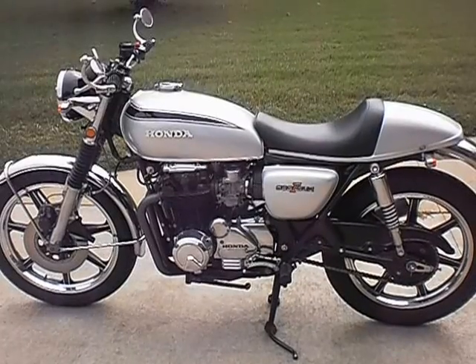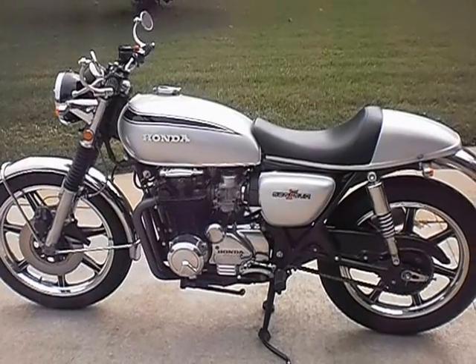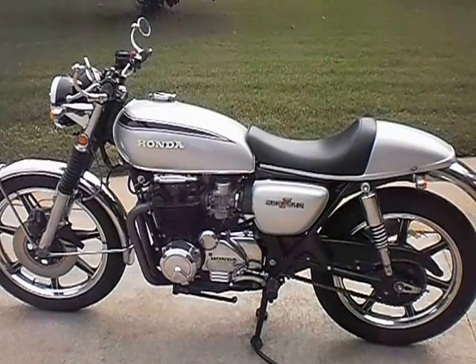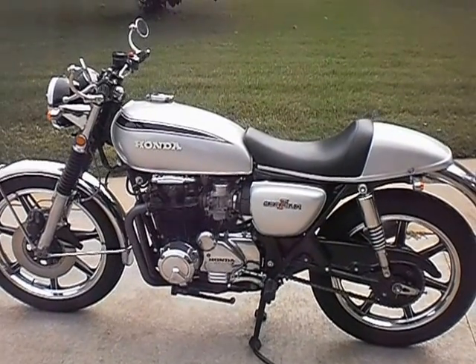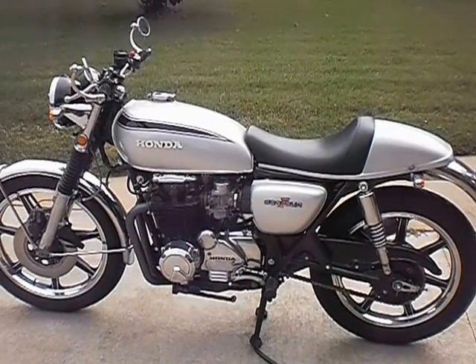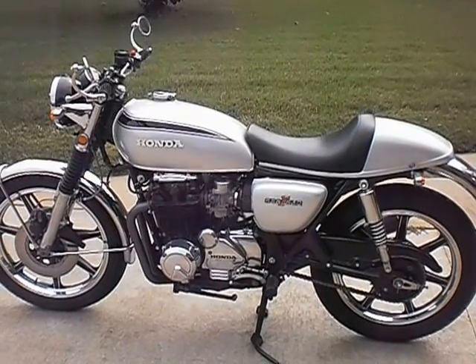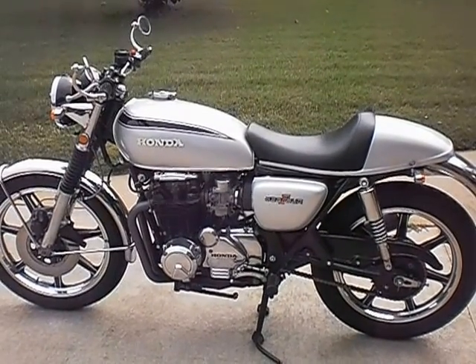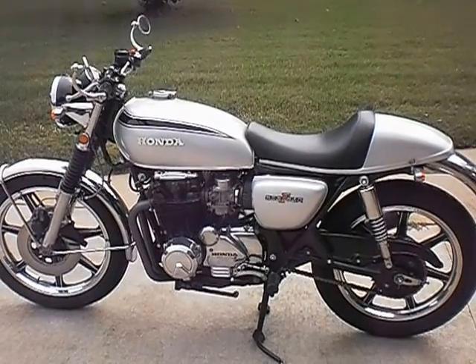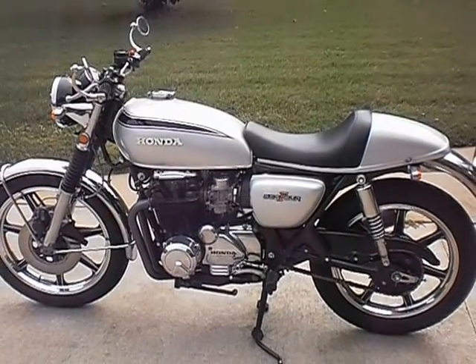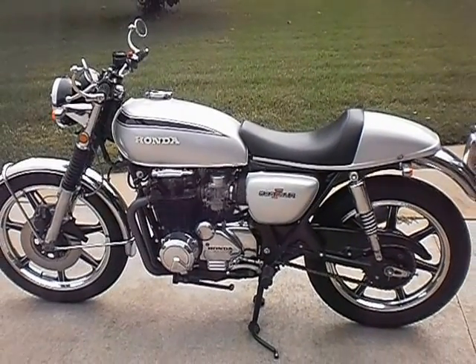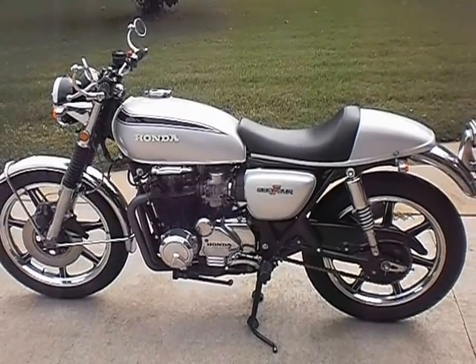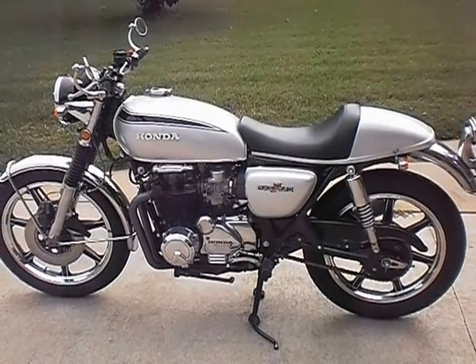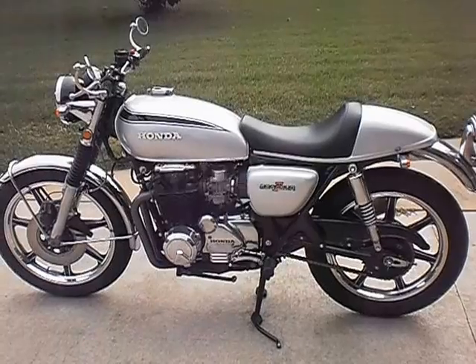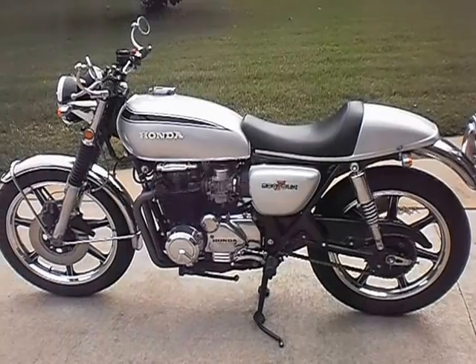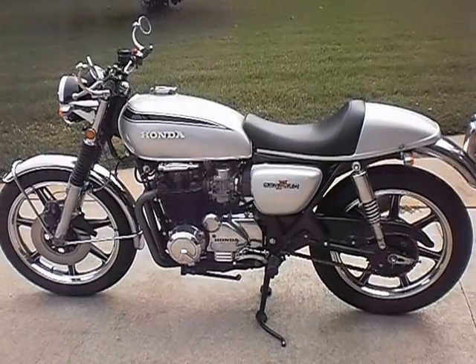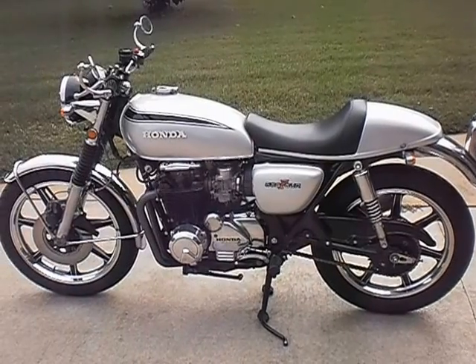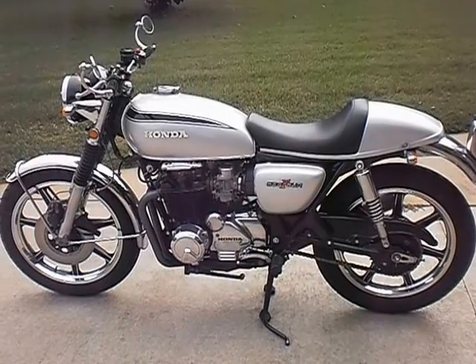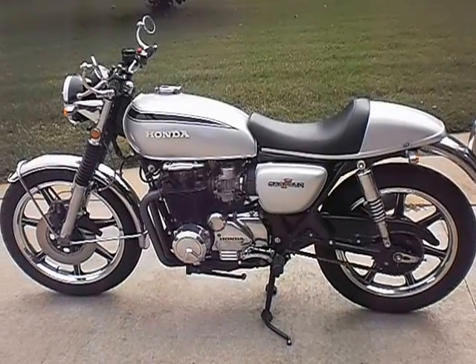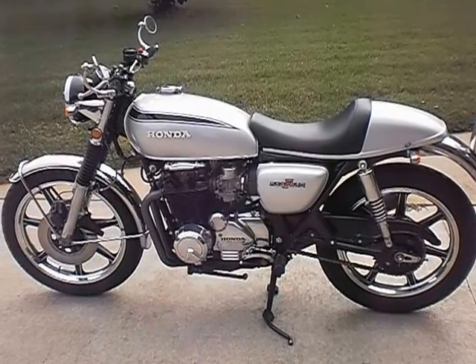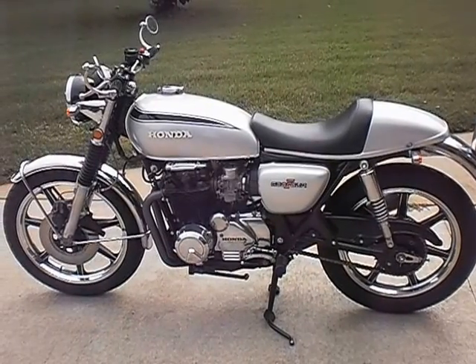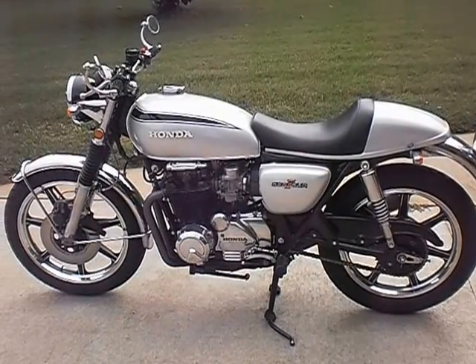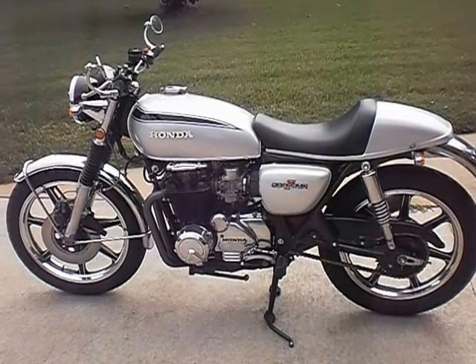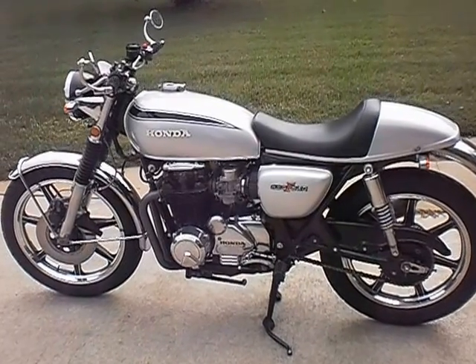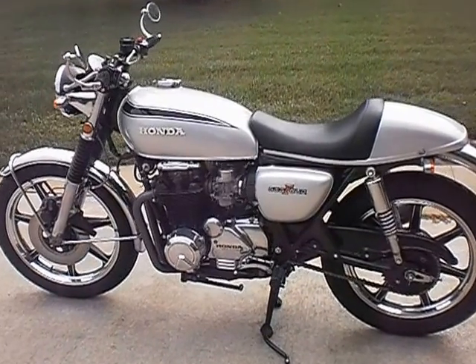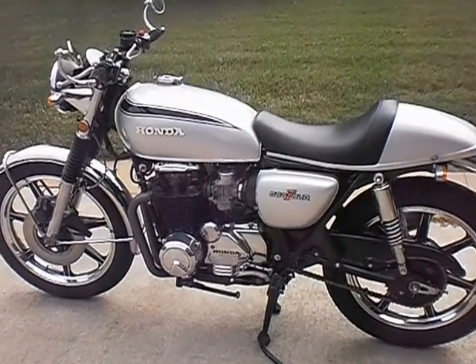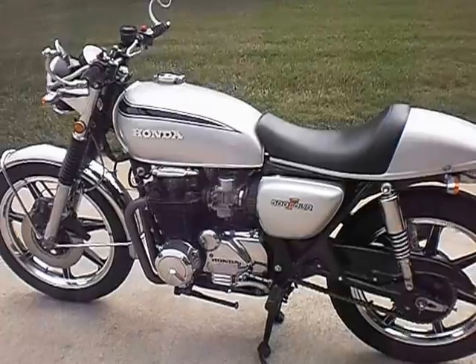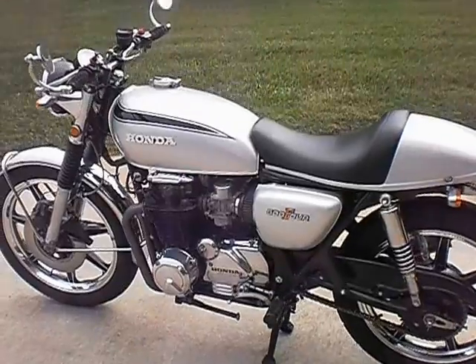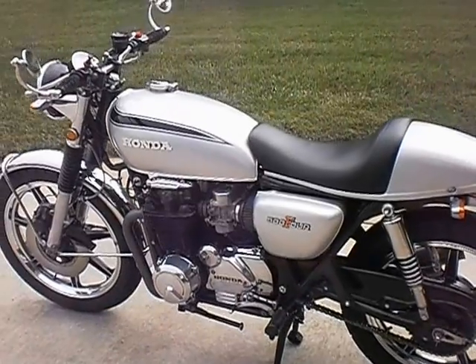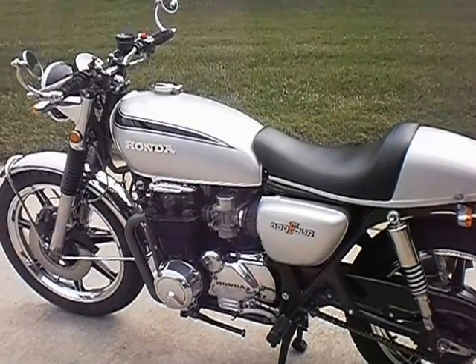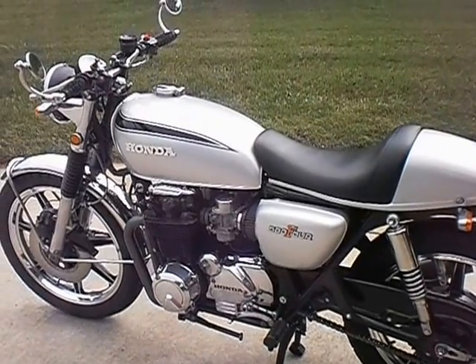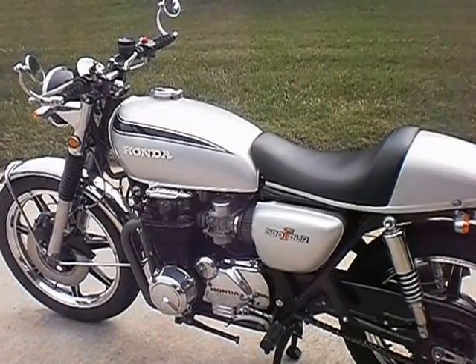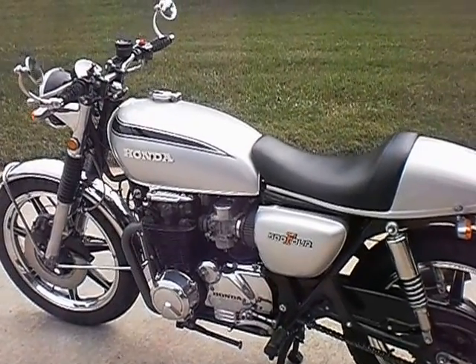Okay, here's a quick walk around. 1972 CB500 with an 82 CB650 engine, silver Japanese market paint.